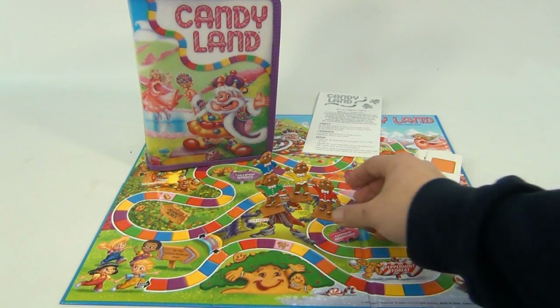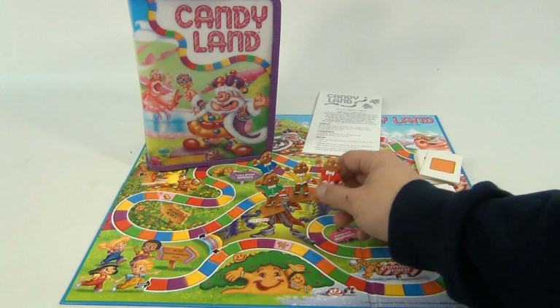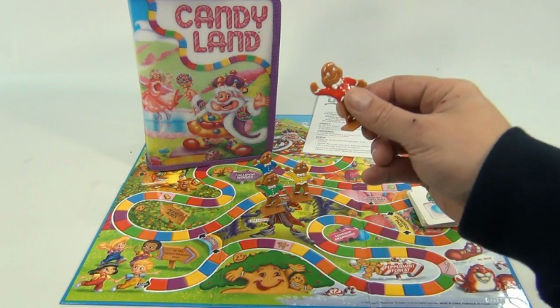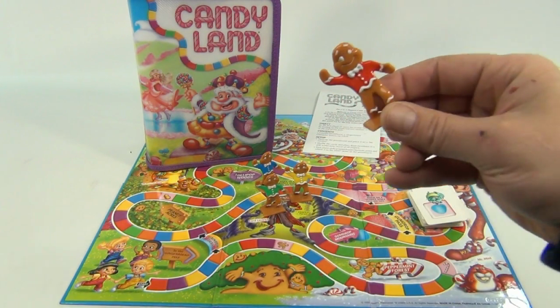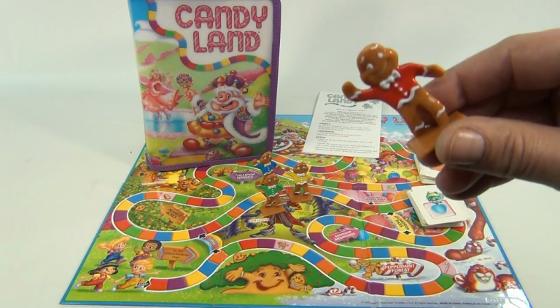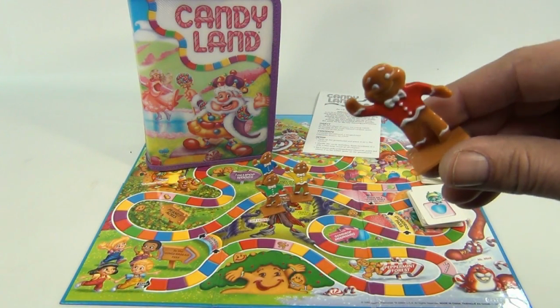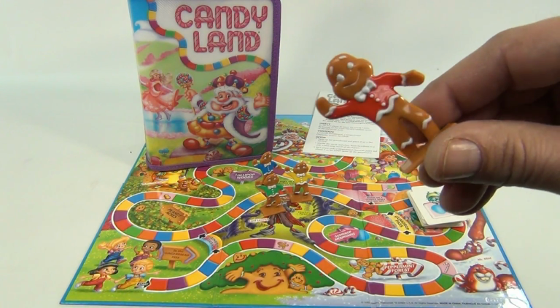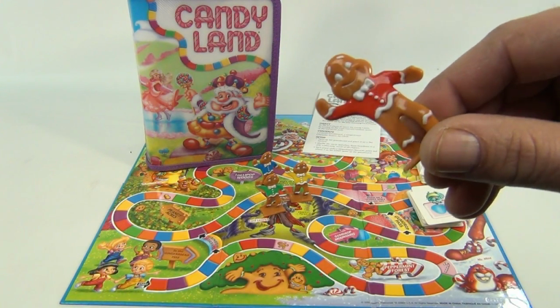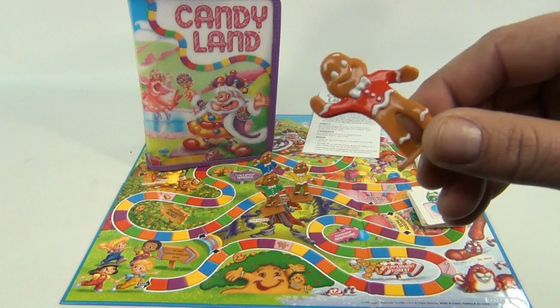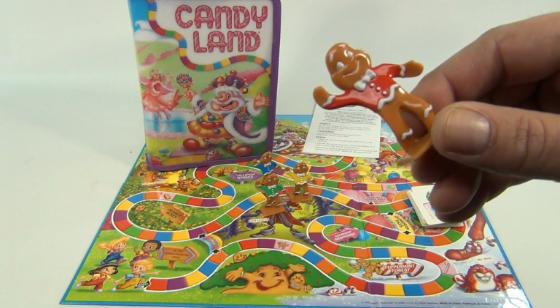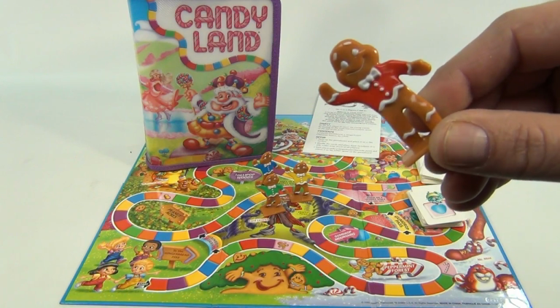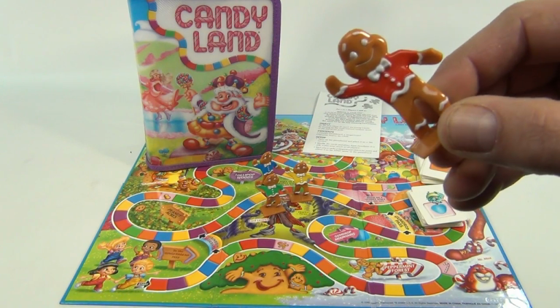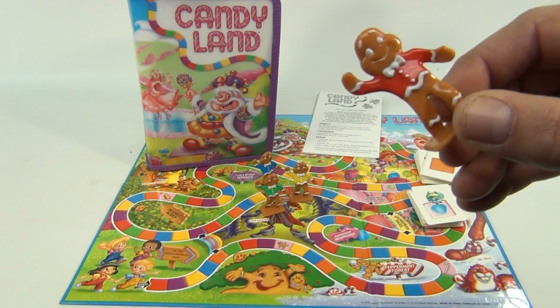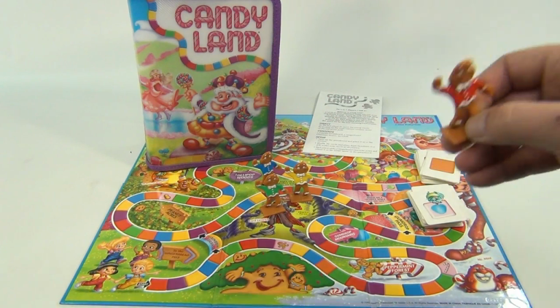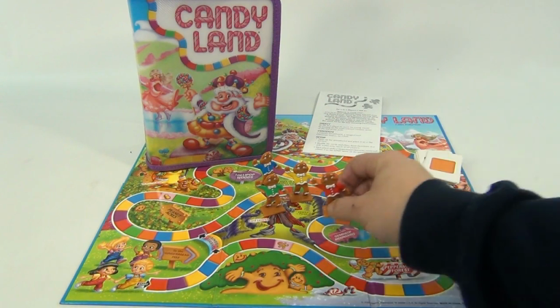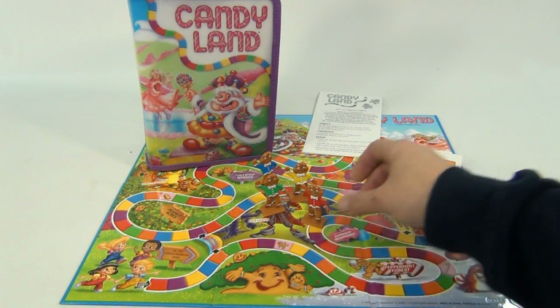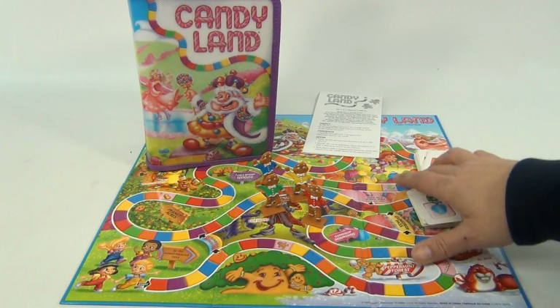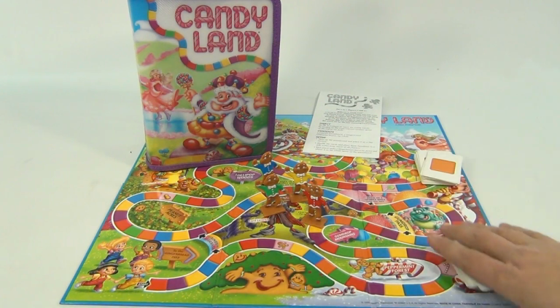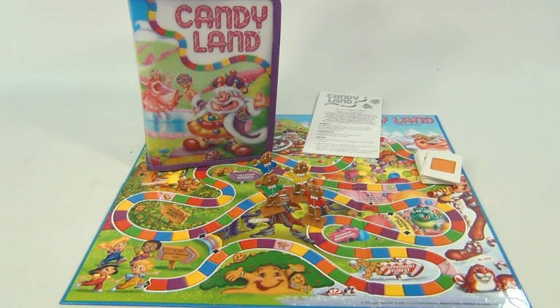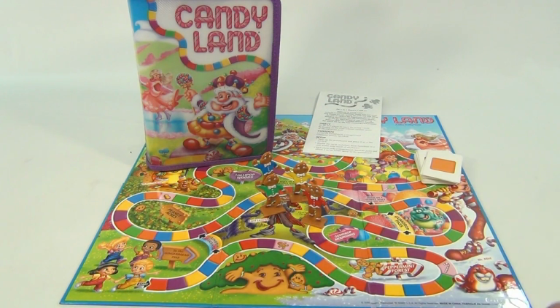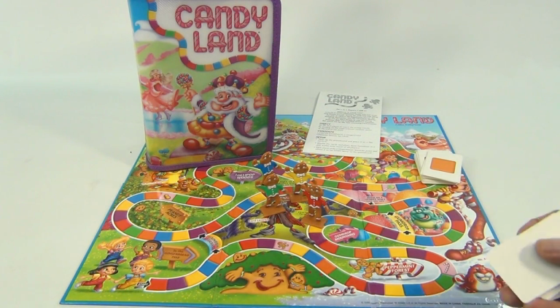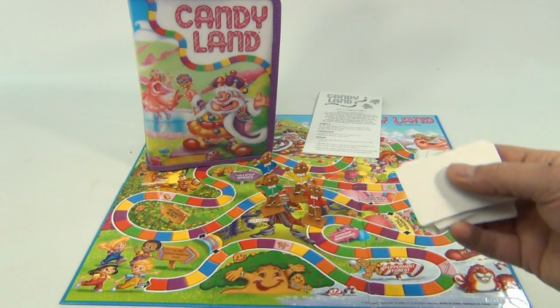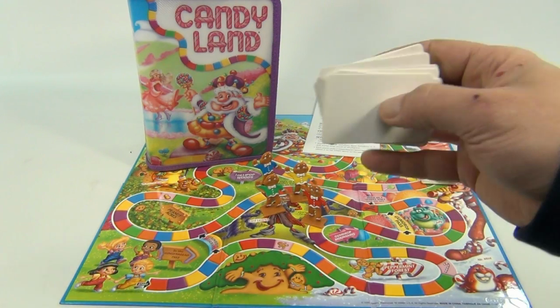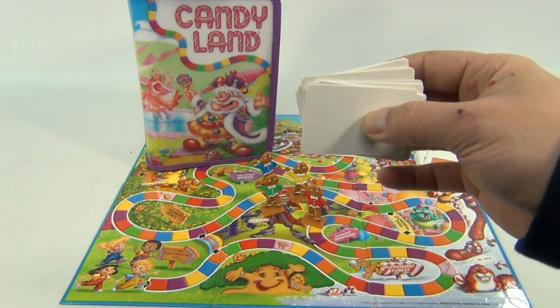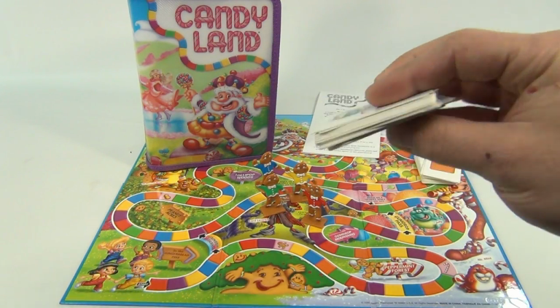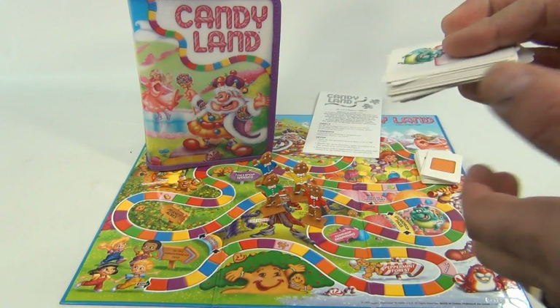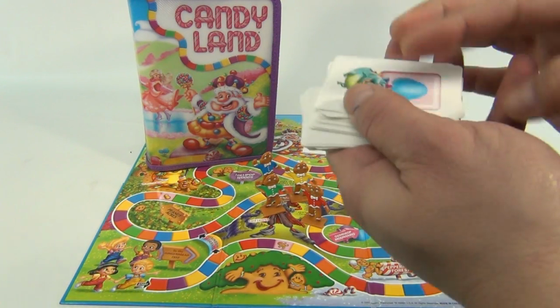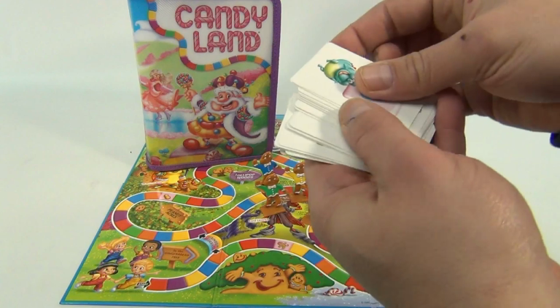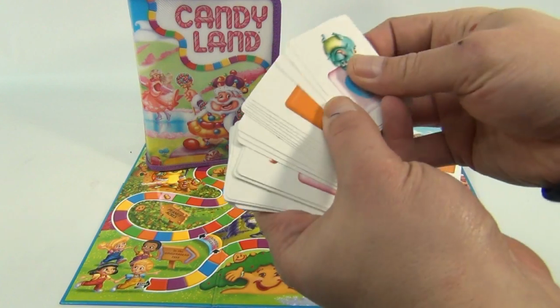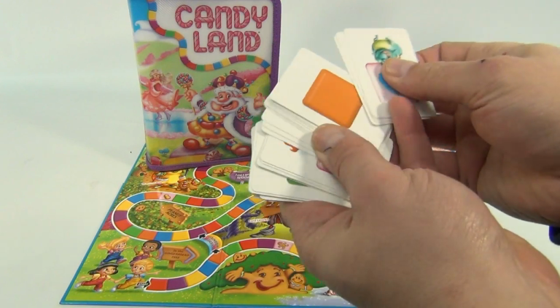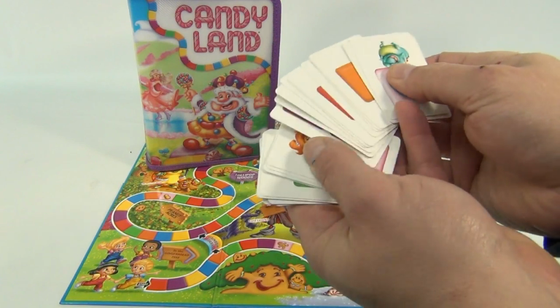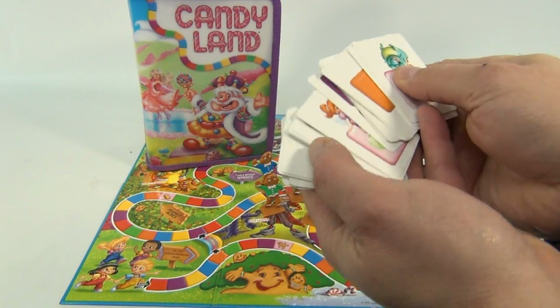Here's what the little characters look like up close. Very cool, they're happy. And in the cards, one side is just a plain white card and the other side is the colors and the pictures.